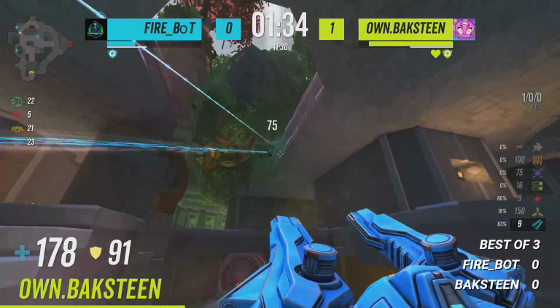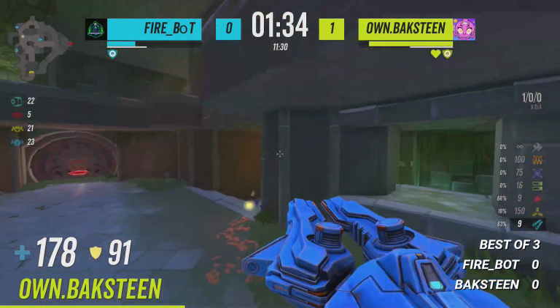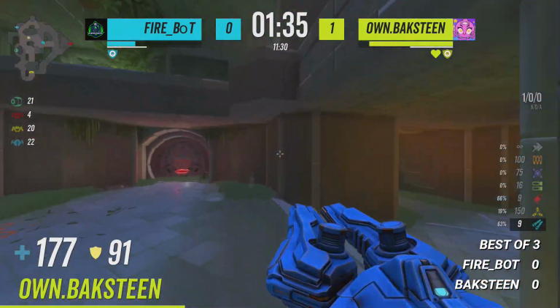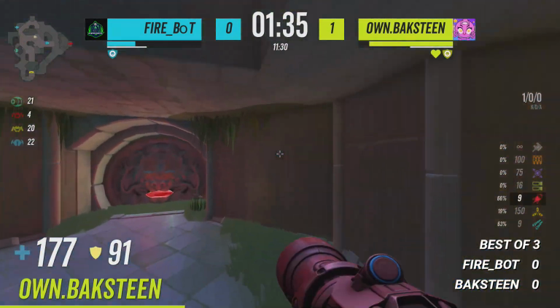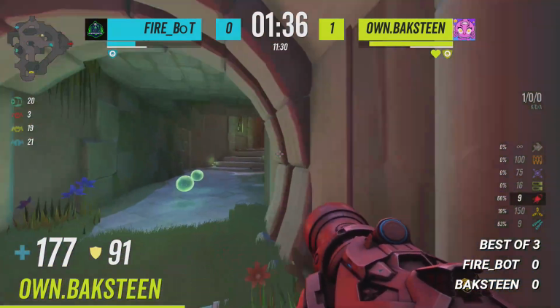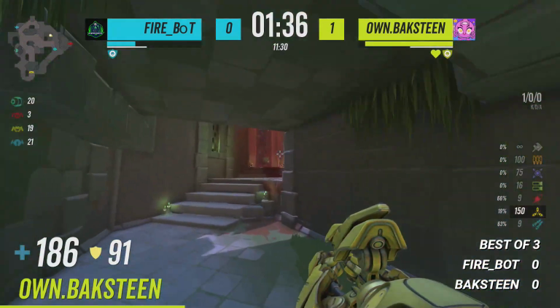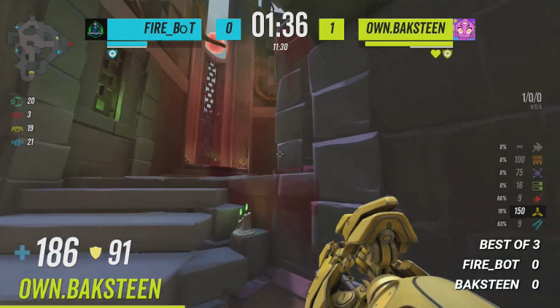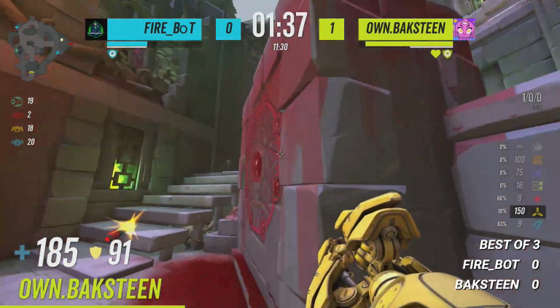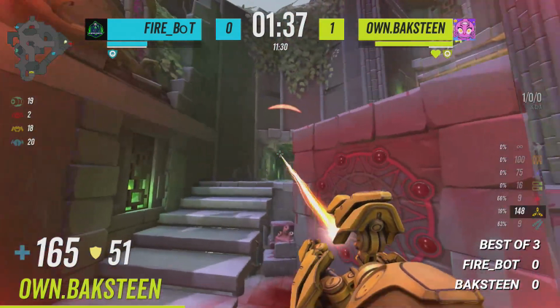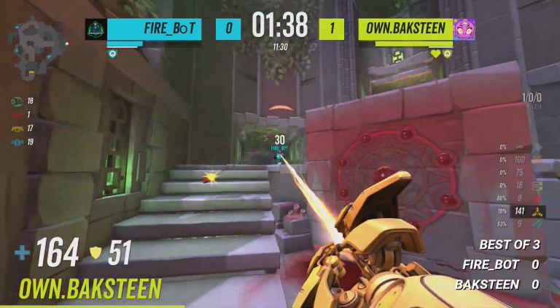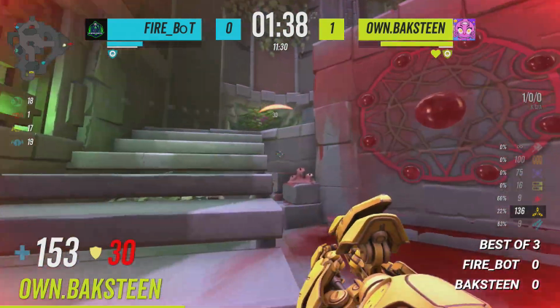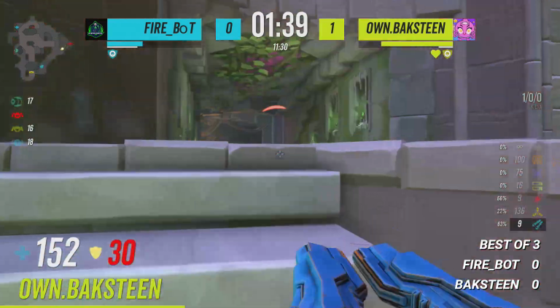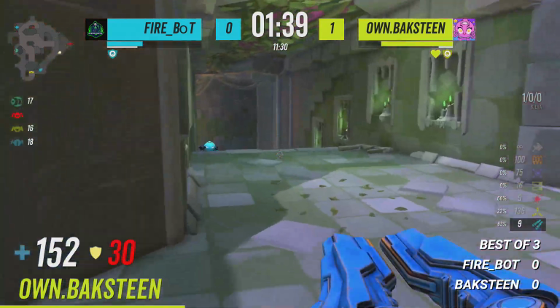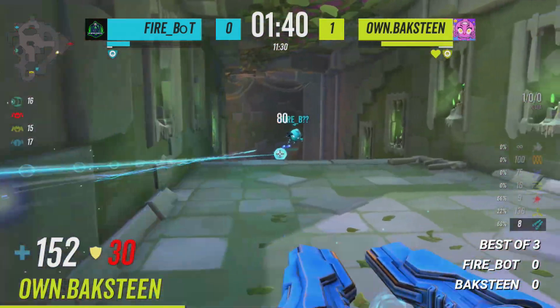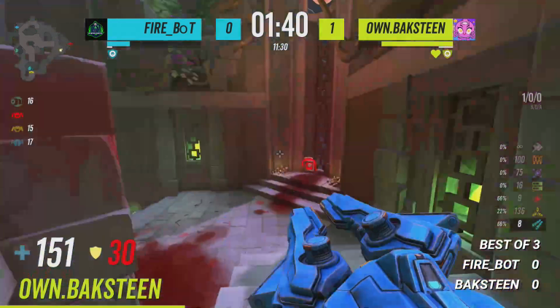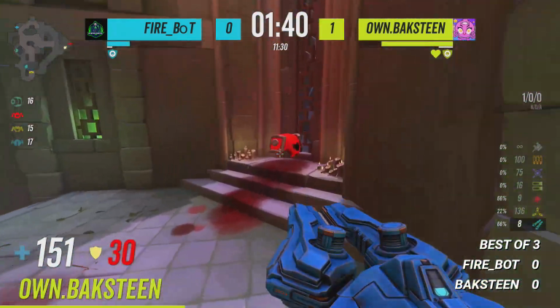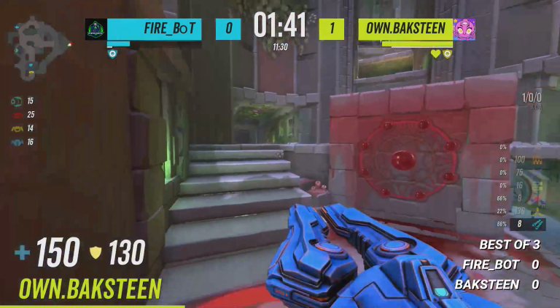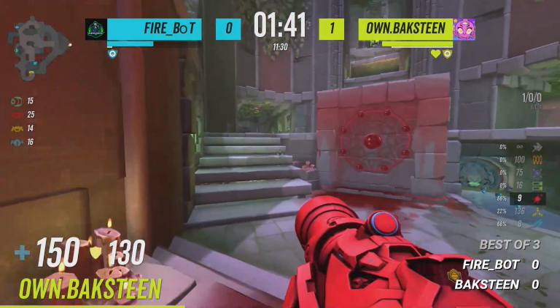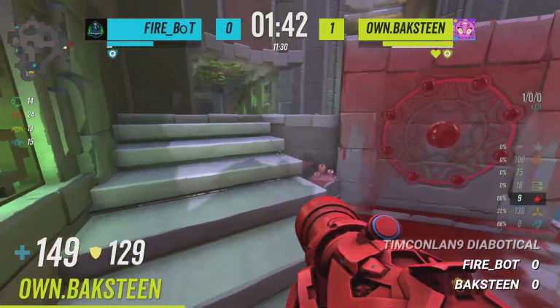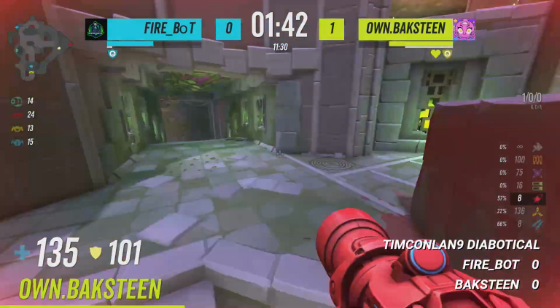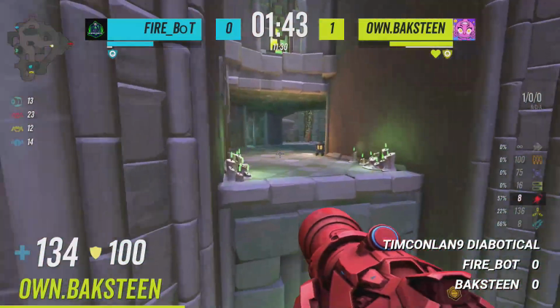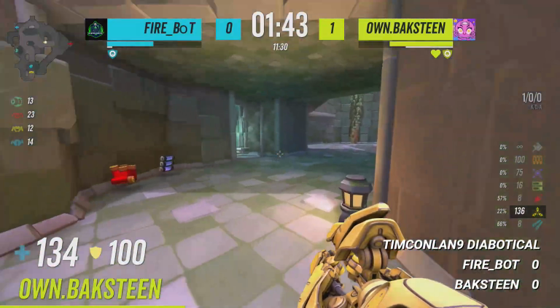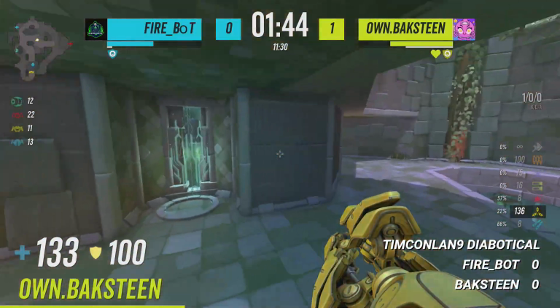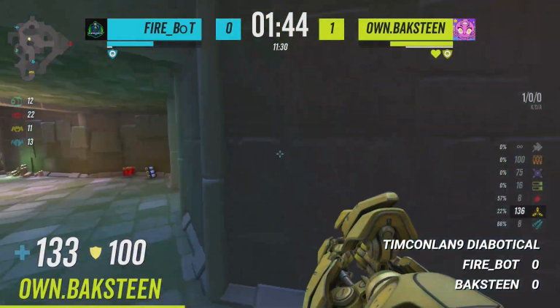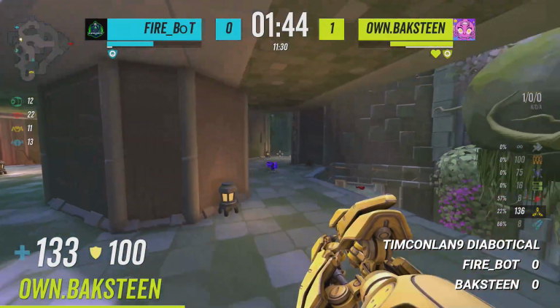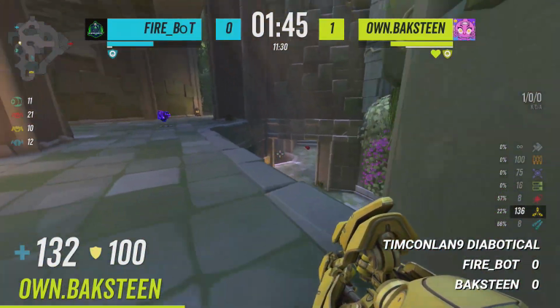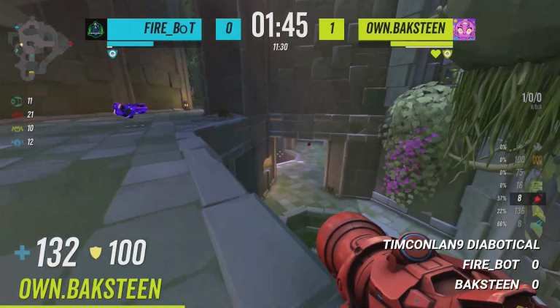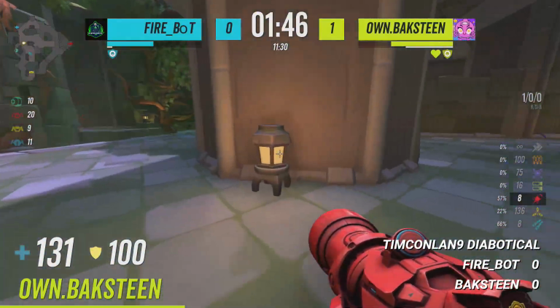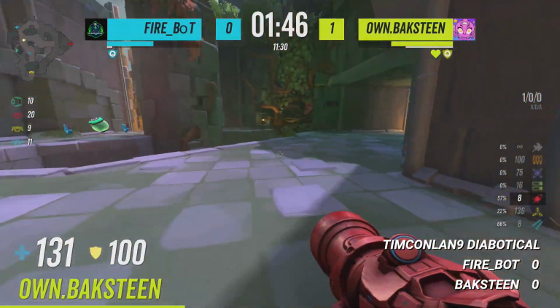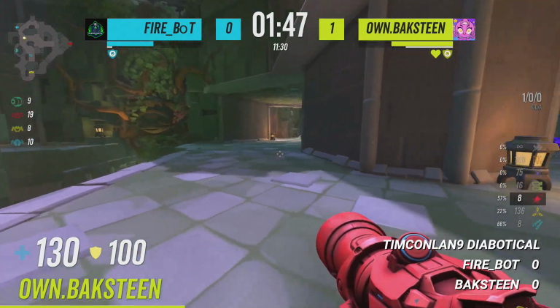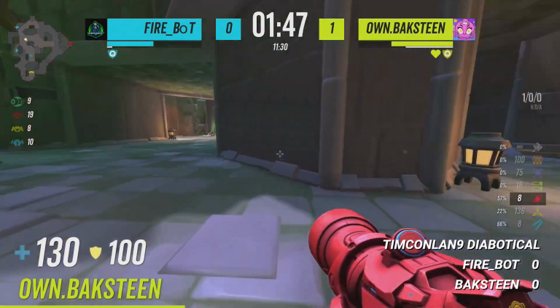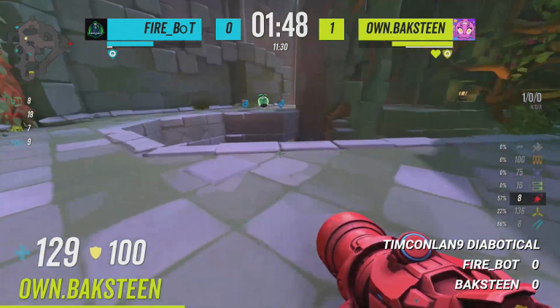Gets the blue, hits a rocket splash, immediately knows where Firebot's going, gets a rail hit — very nice. That was two in a row, then three in a row from Bakstein, who hits it and gets the red.